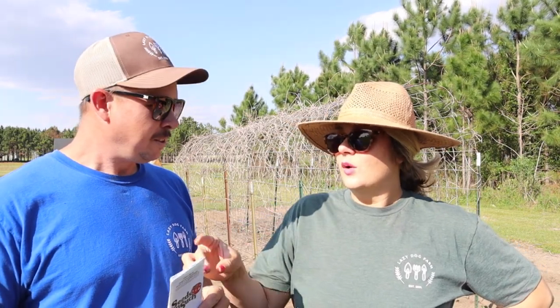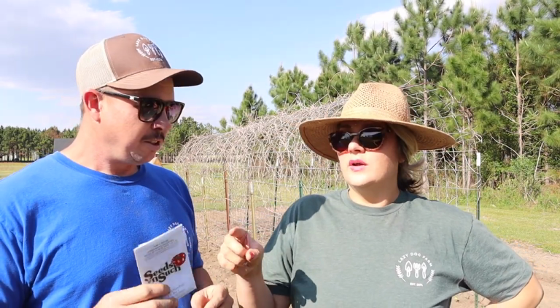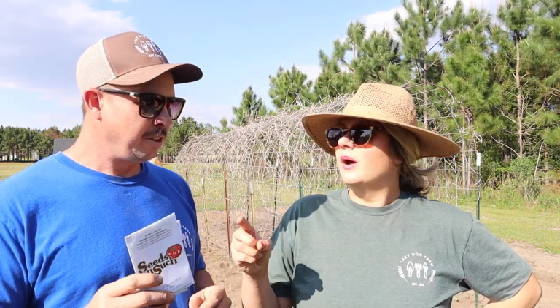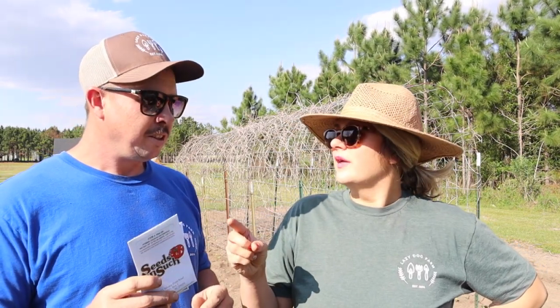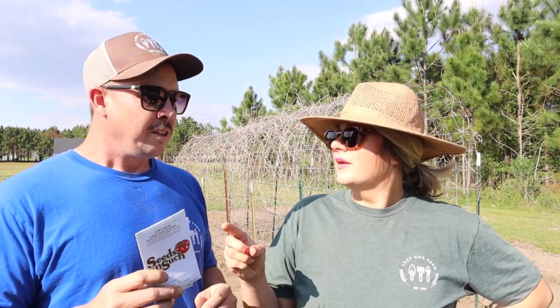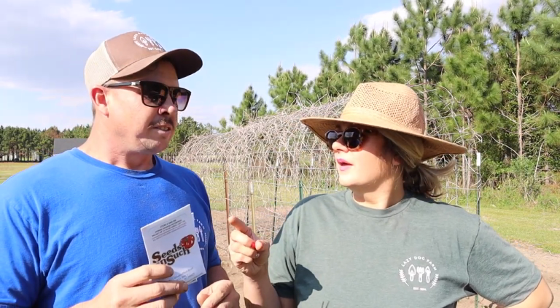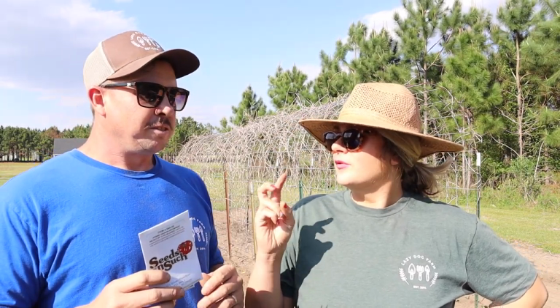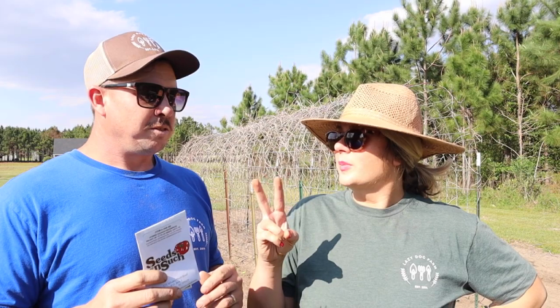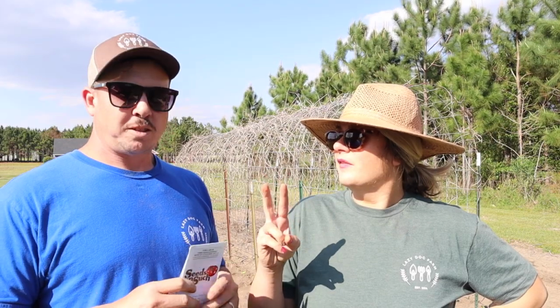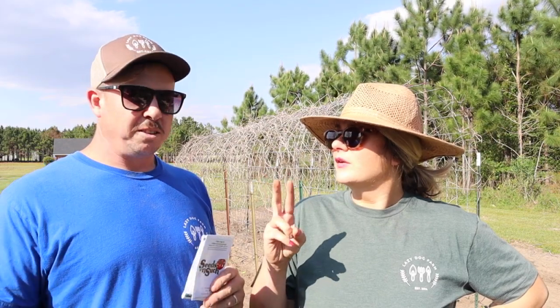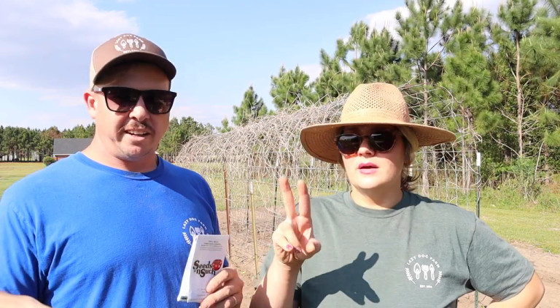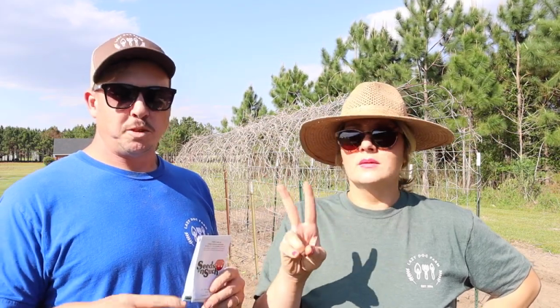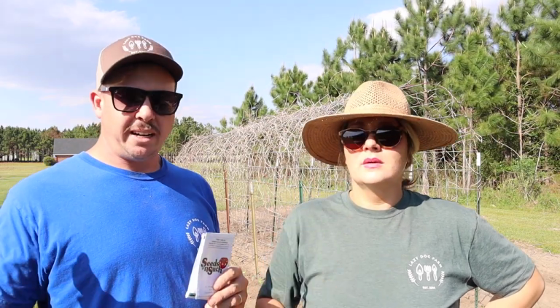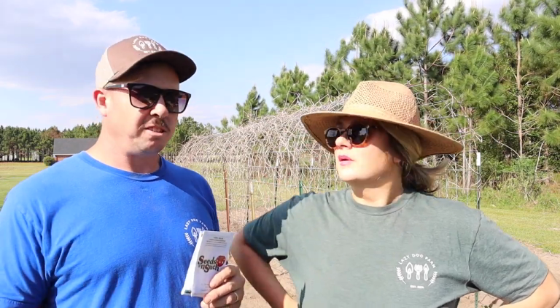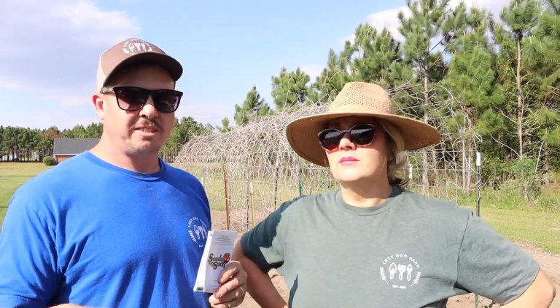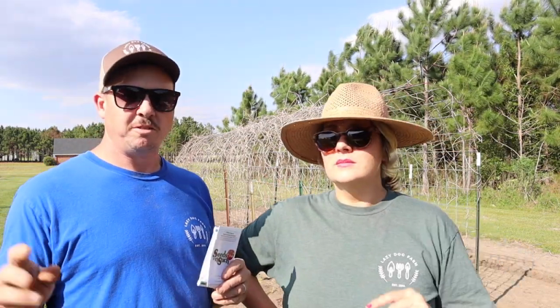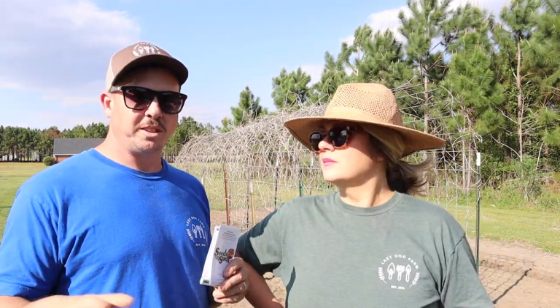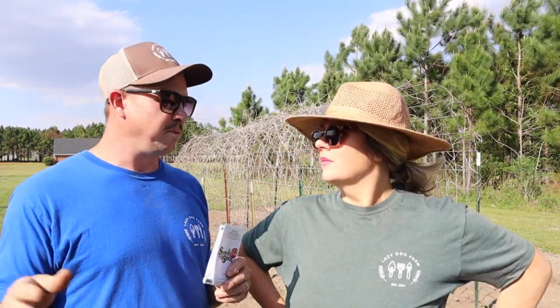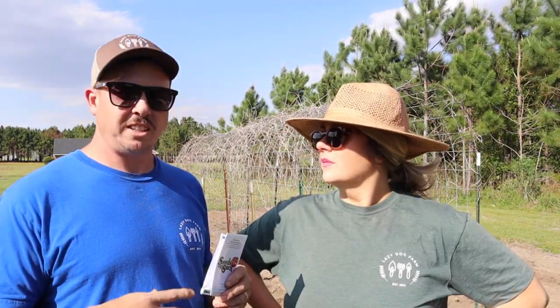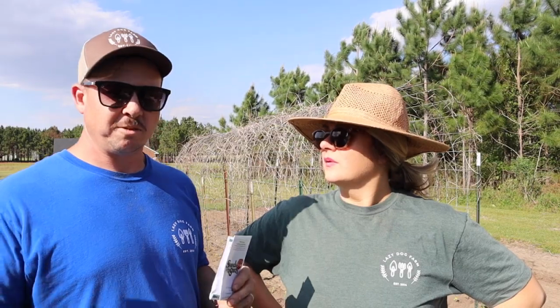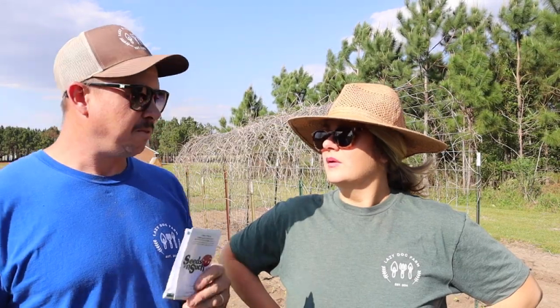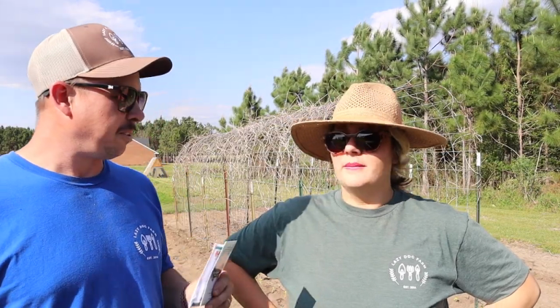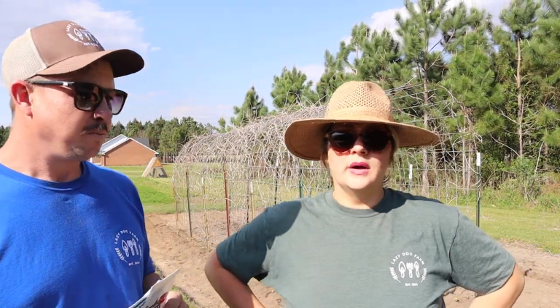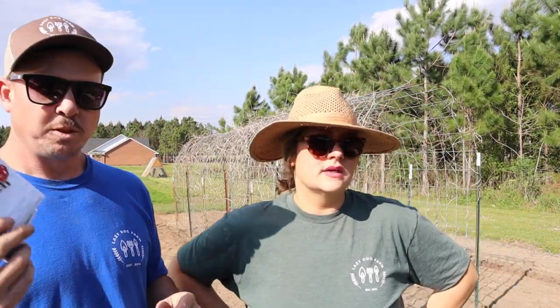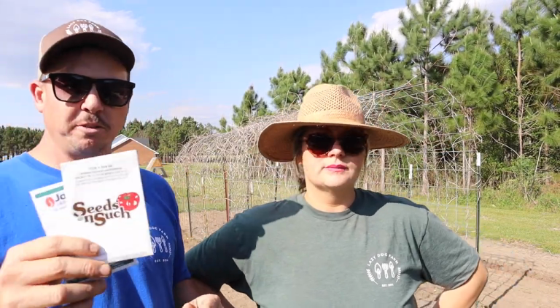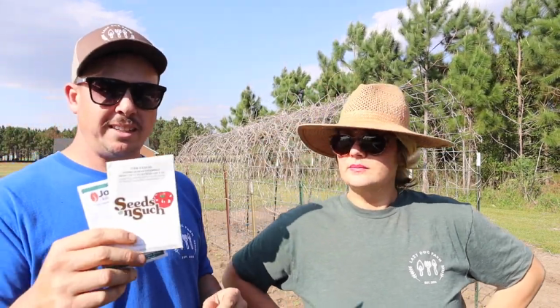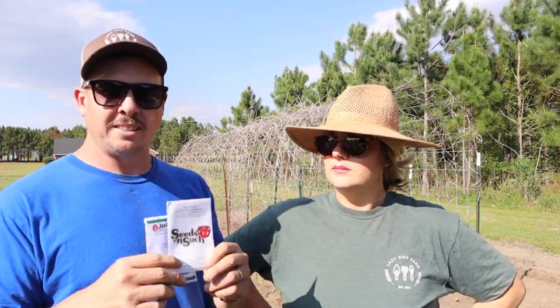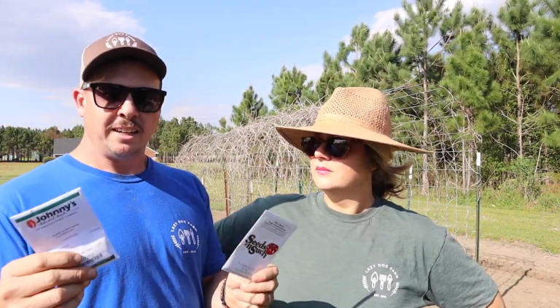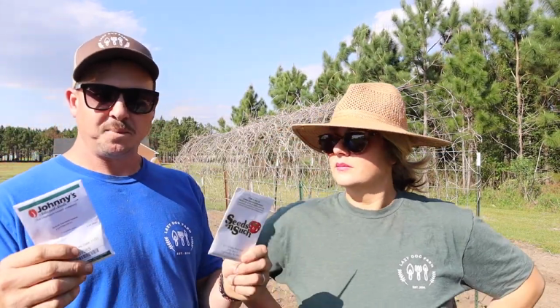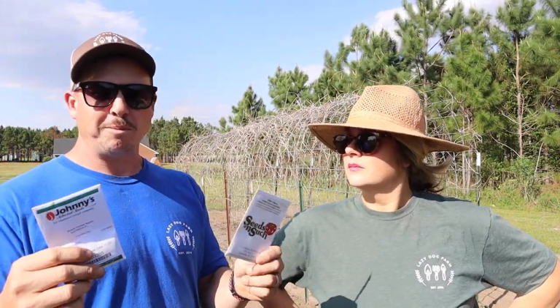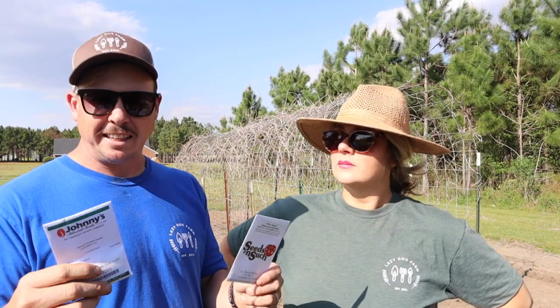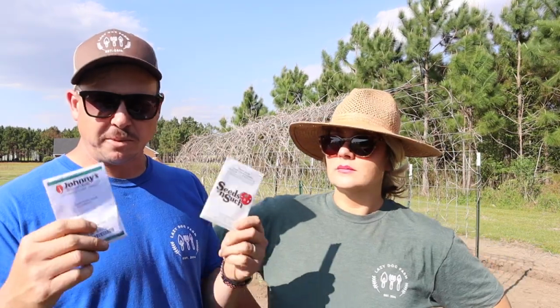Squash, tomatoes, potatoes — the ones that are prone to diseases, we get them far, far away. So we're going to direct seed these right beside that drip tape.